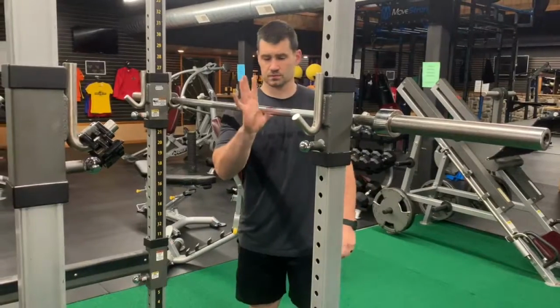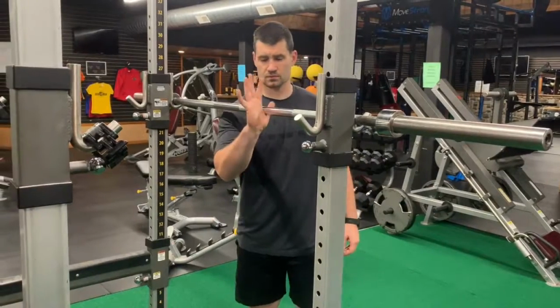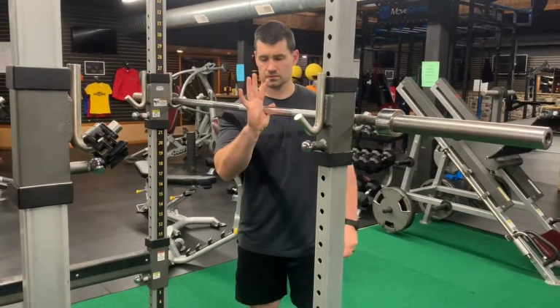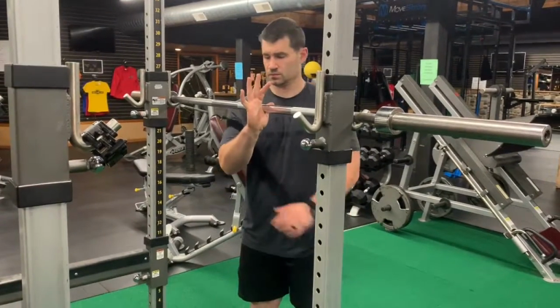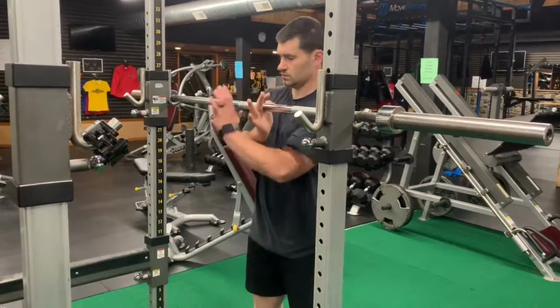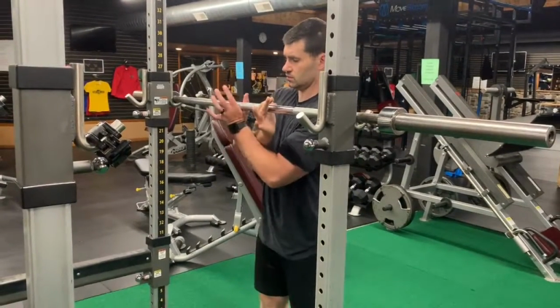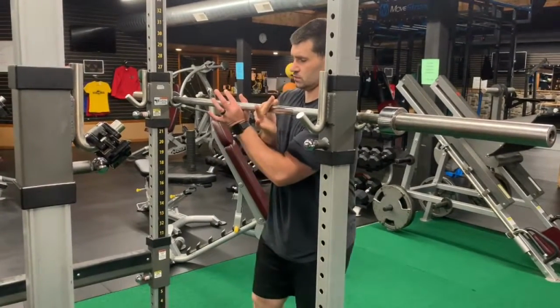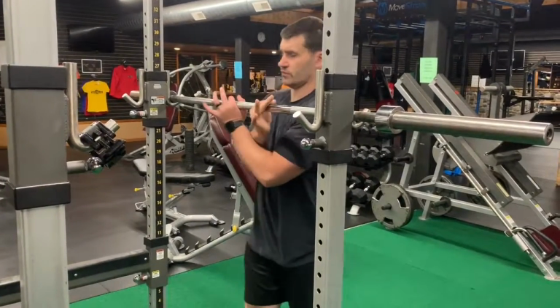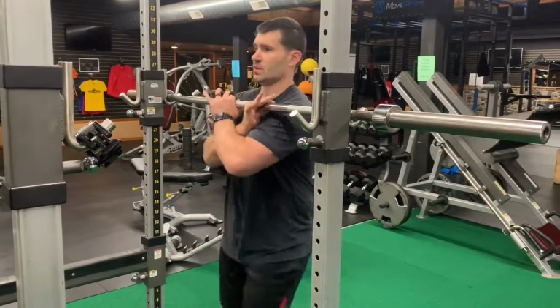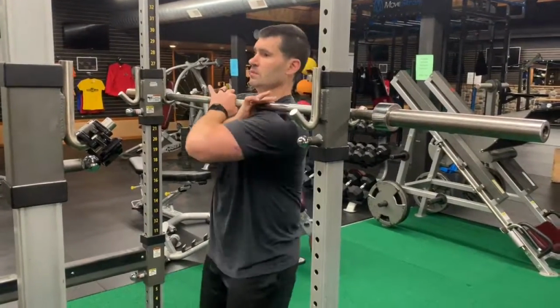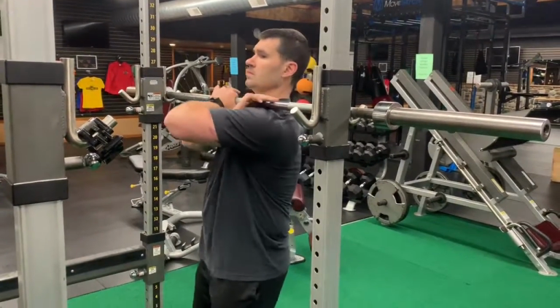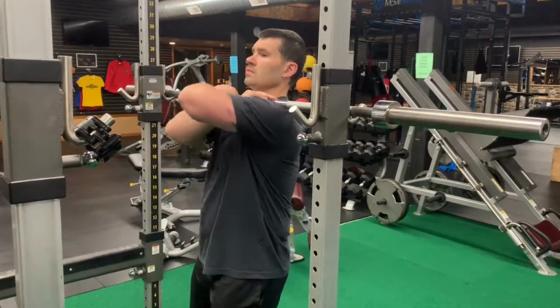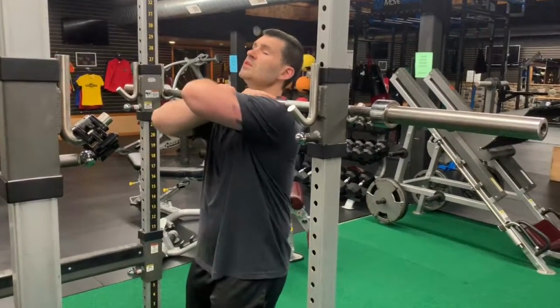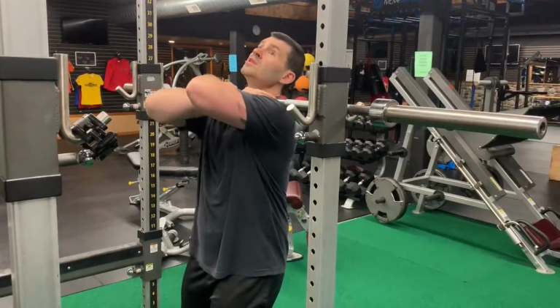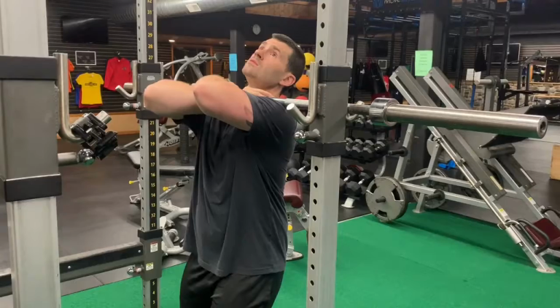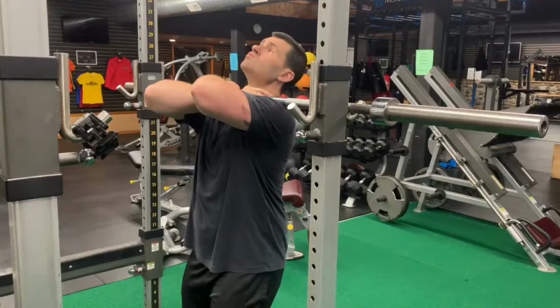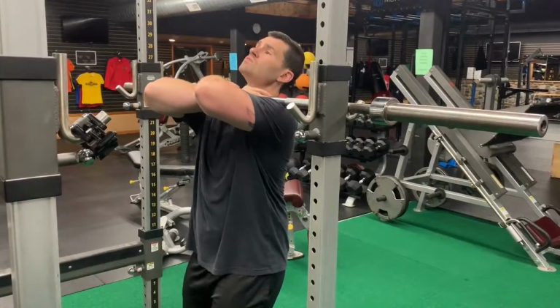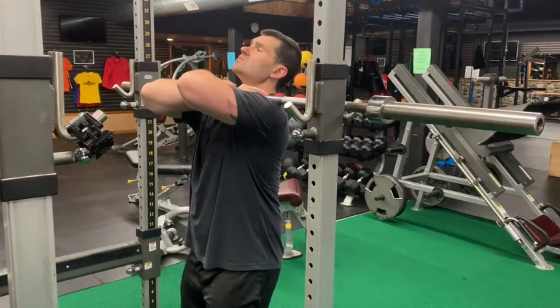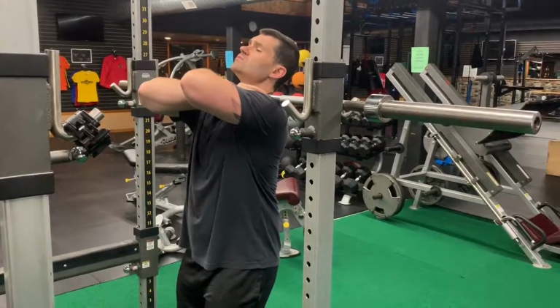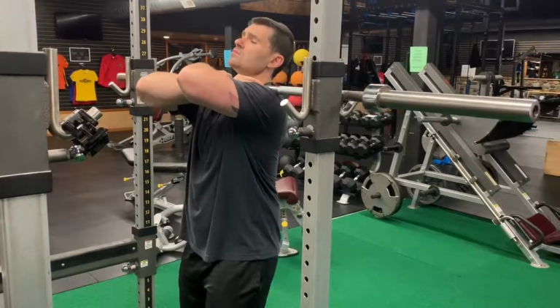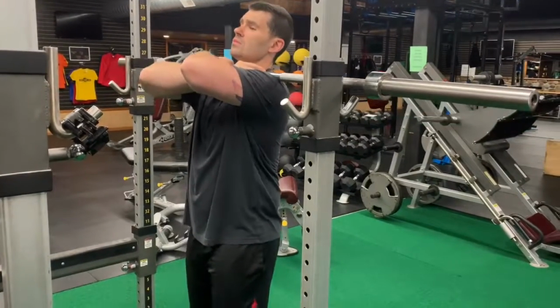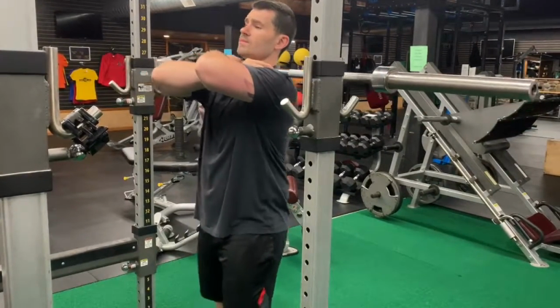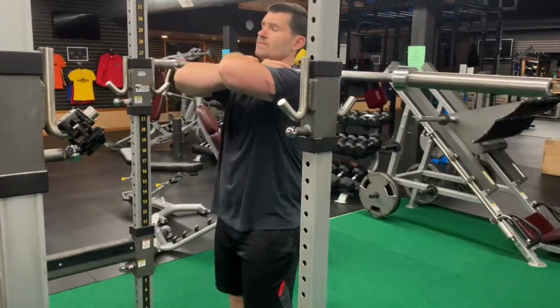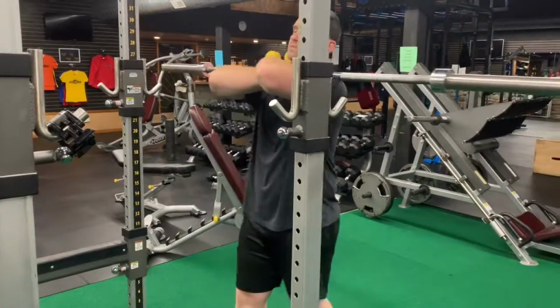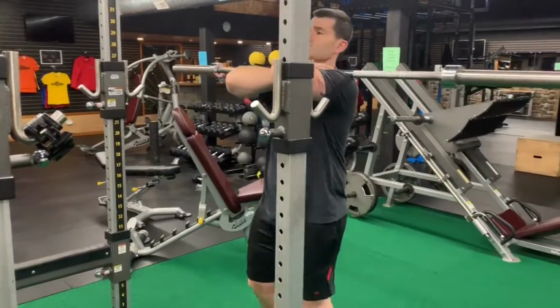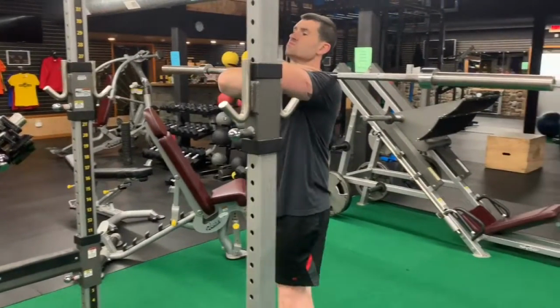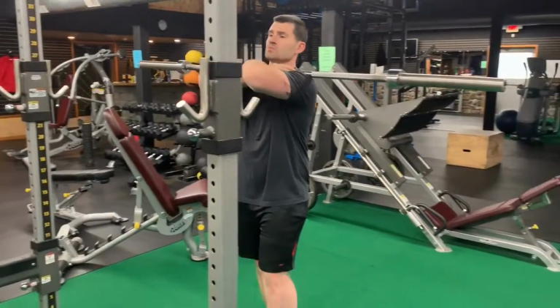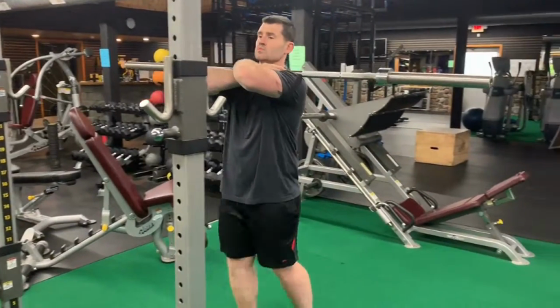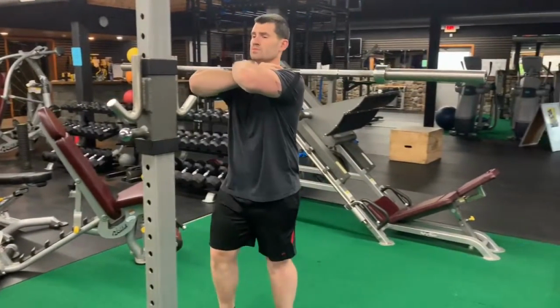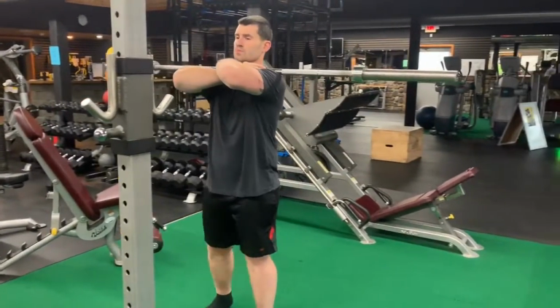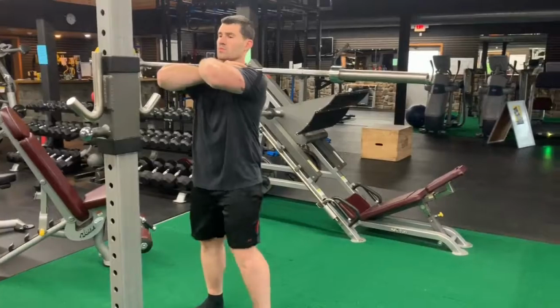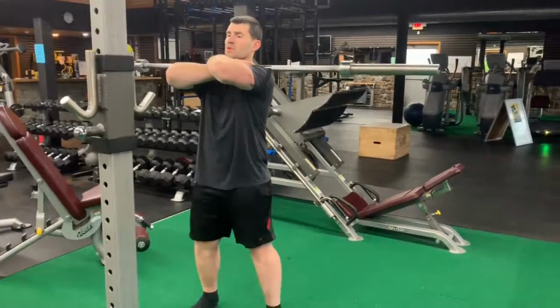Hook your thumb to the opposite side of the bar. Step under it. Let the bar sit in that little pocket. It's gonna be tight to your neck. Stand up. Remove the bar from the cage.